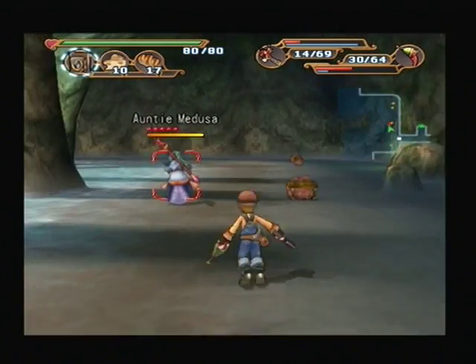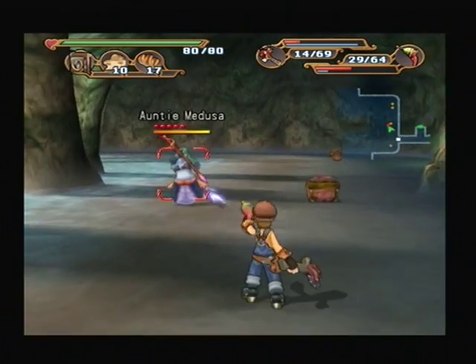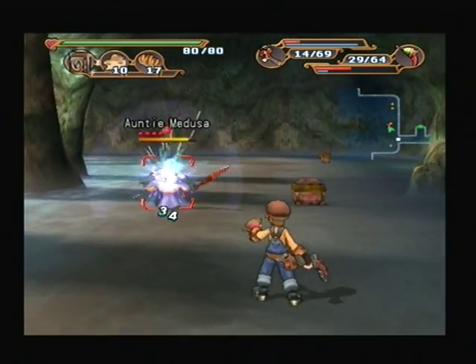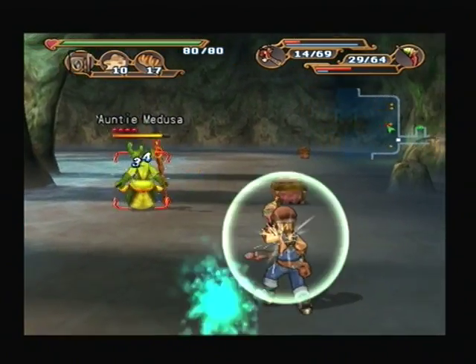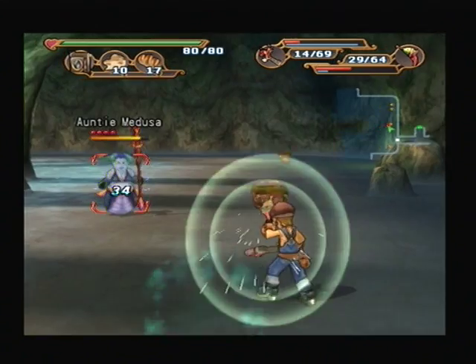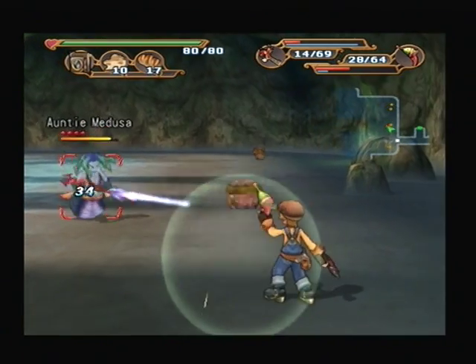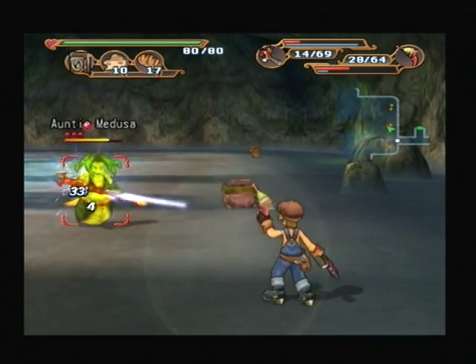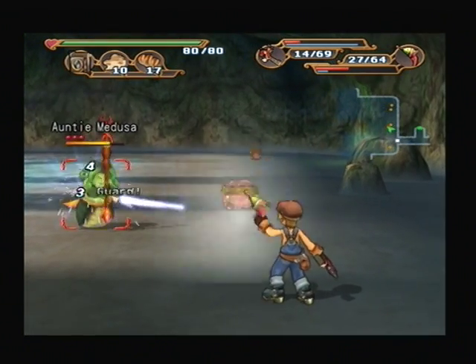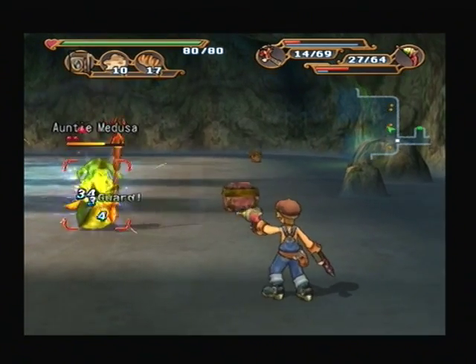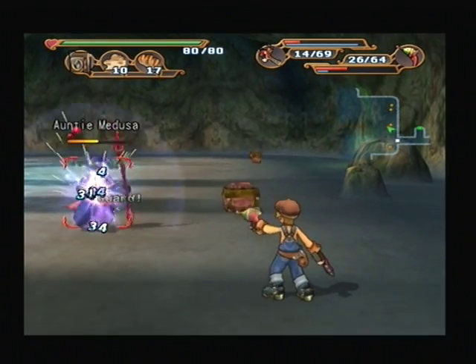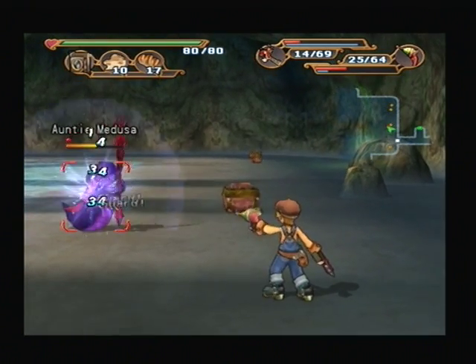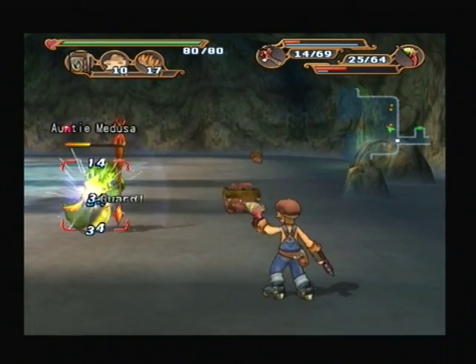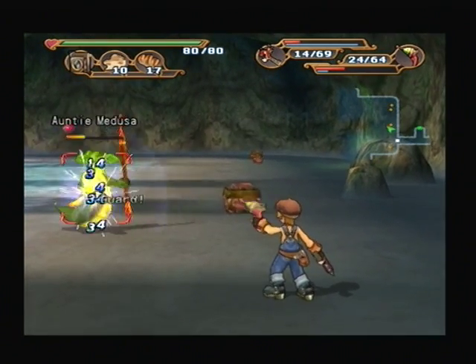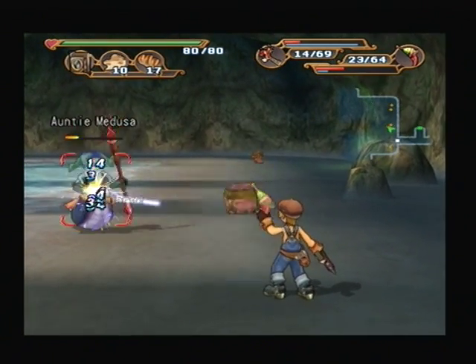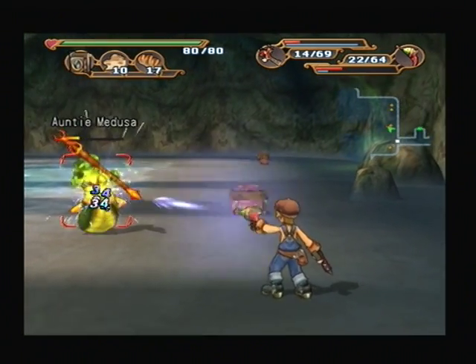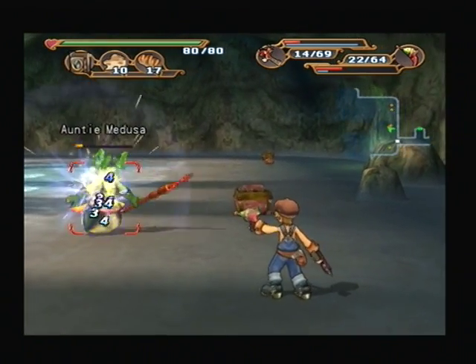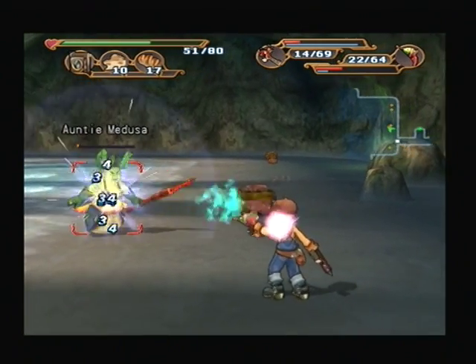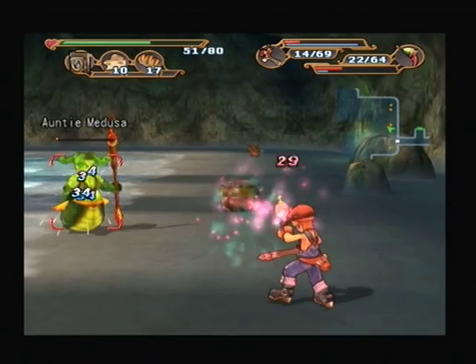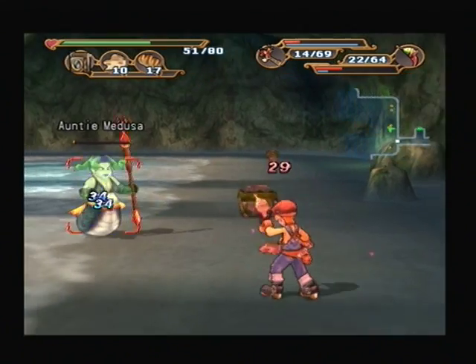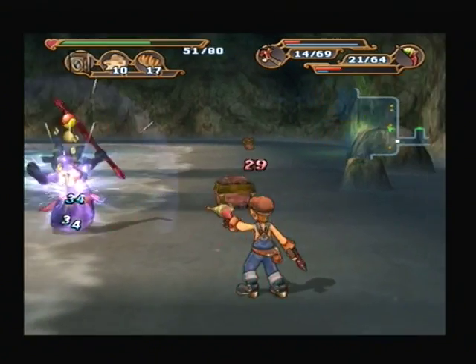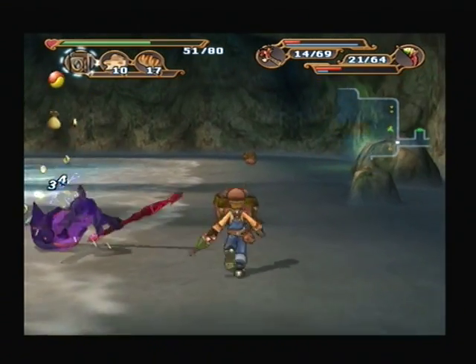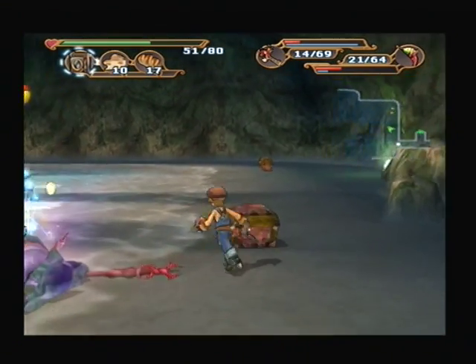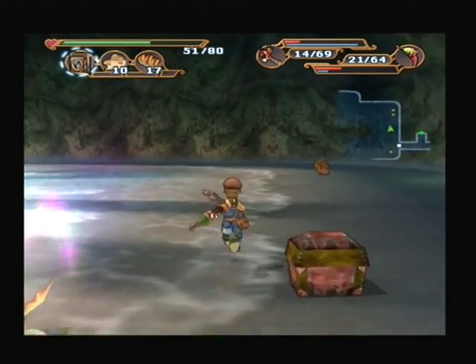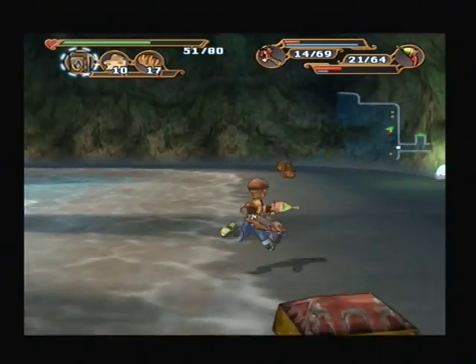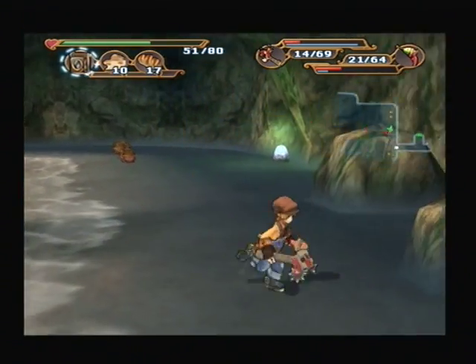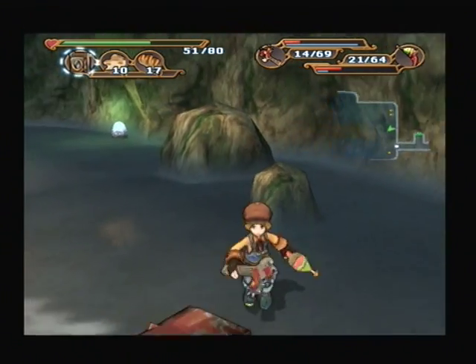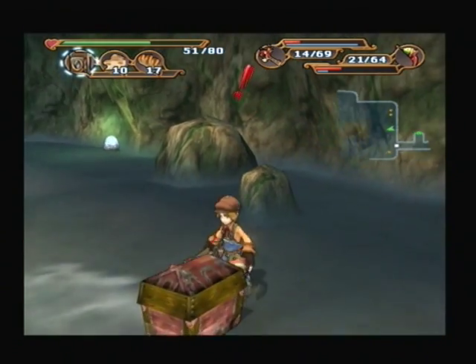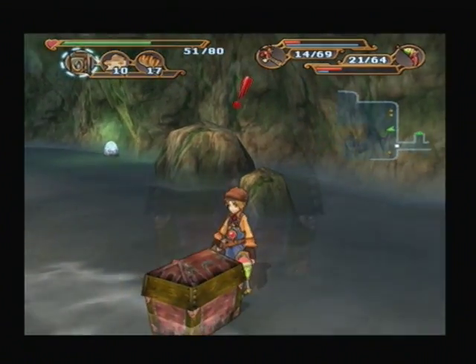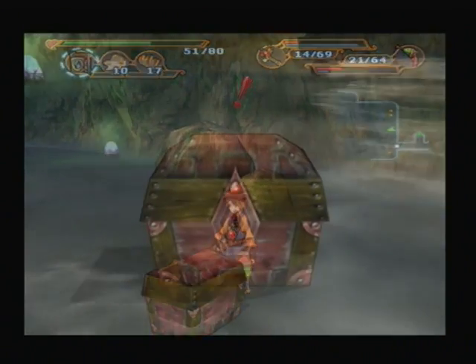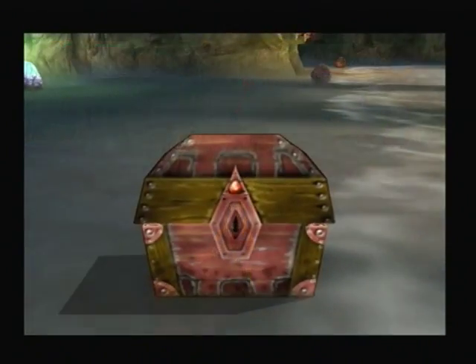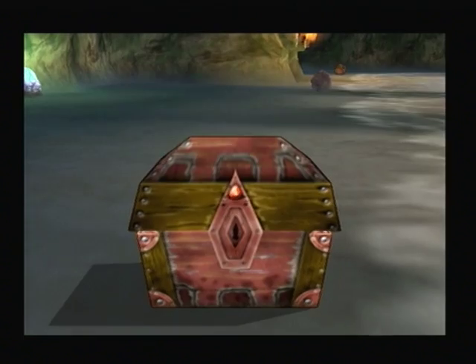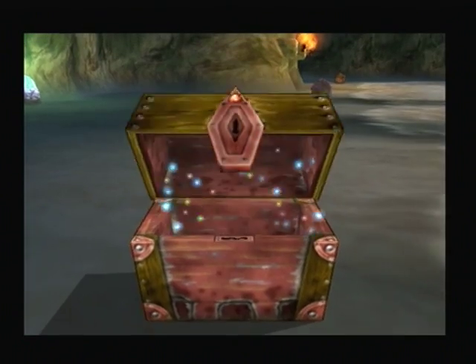Here's the Auntie Medusa. The first objective here is to only use the gun and then kill everything. But the gun isn't really too effective against these guys, so we're not going to bother with that.